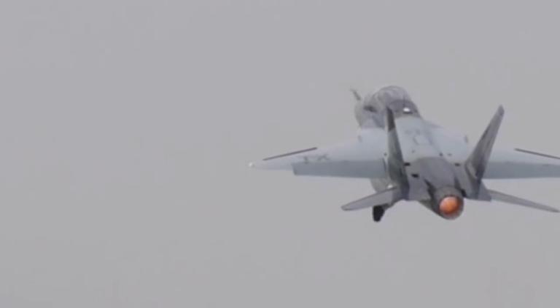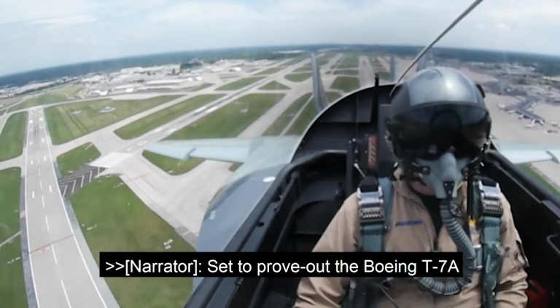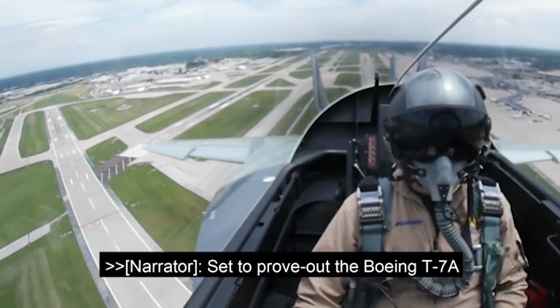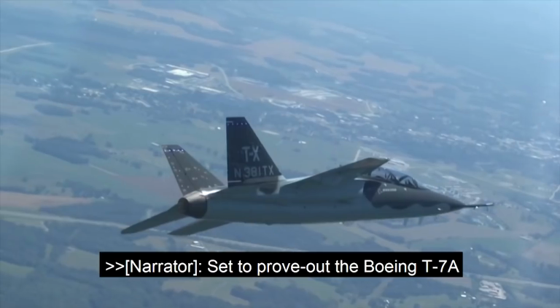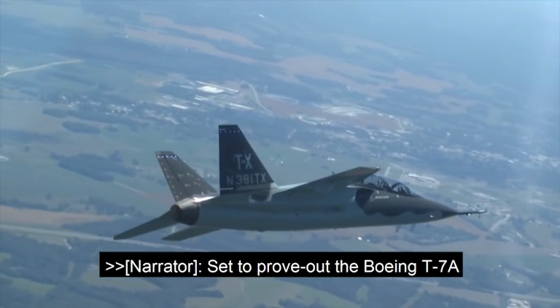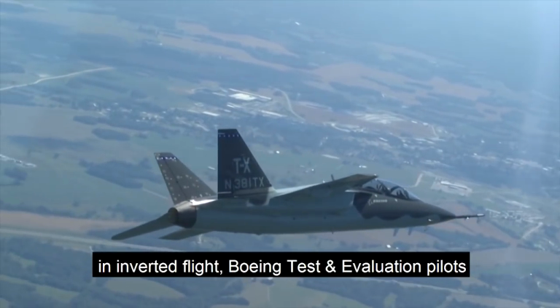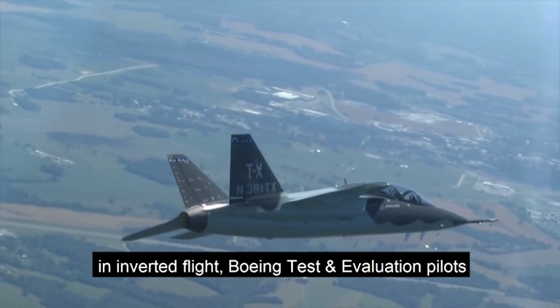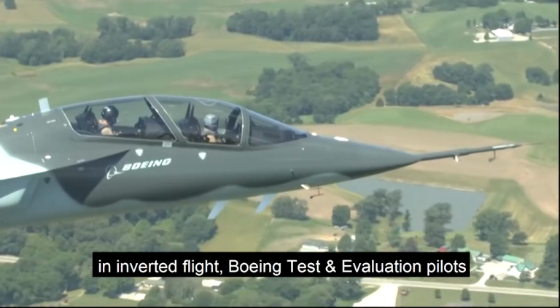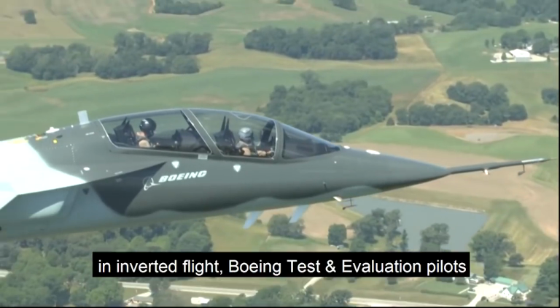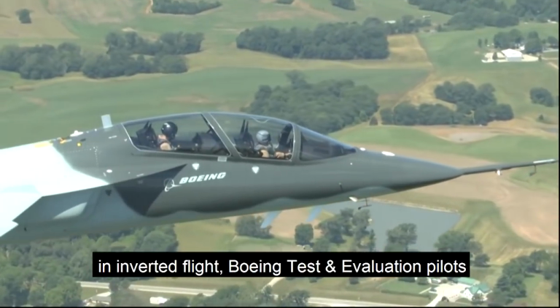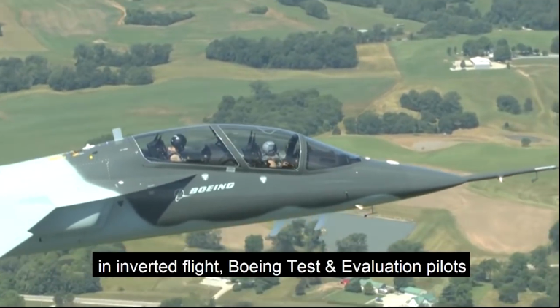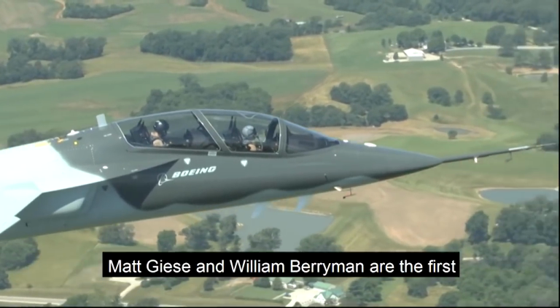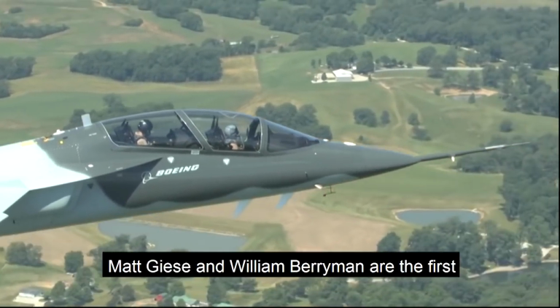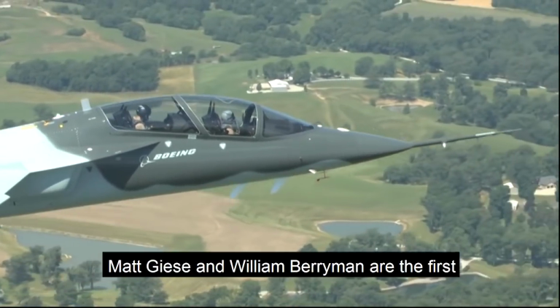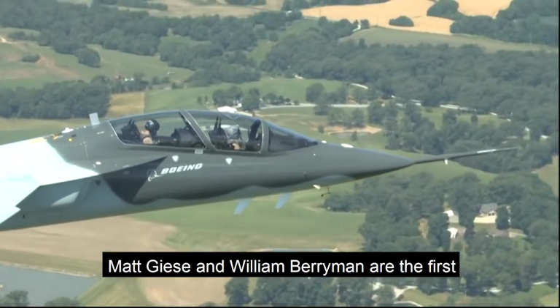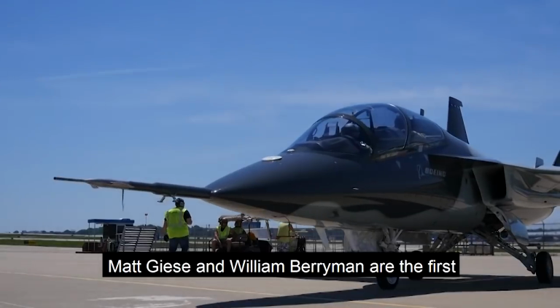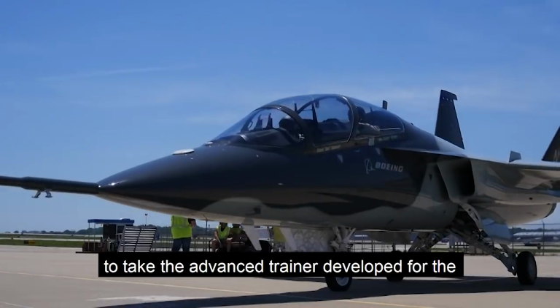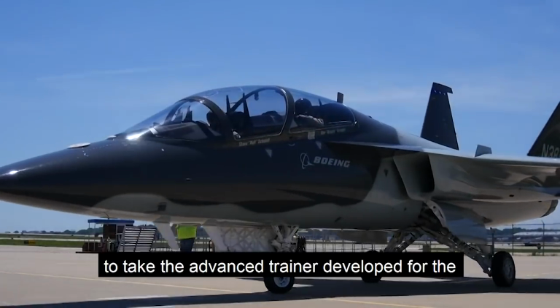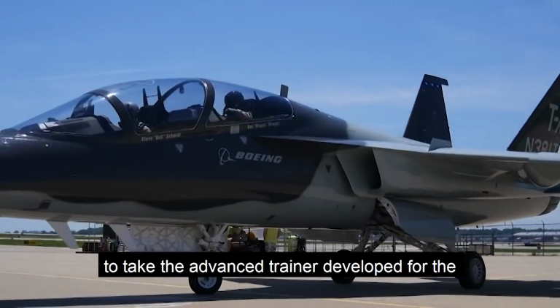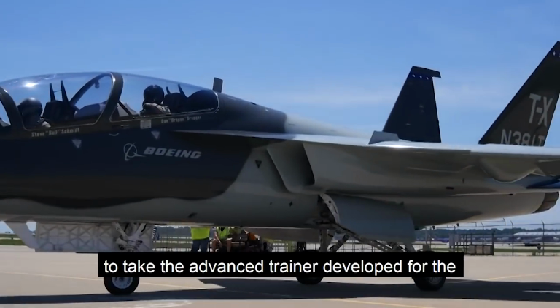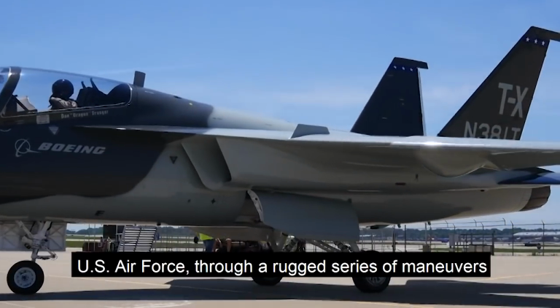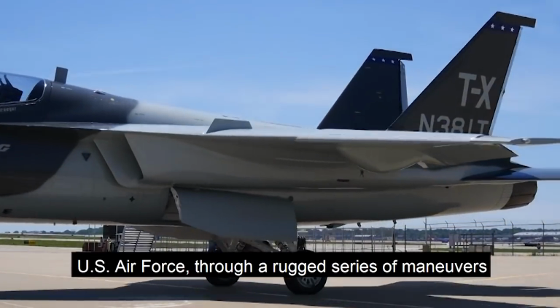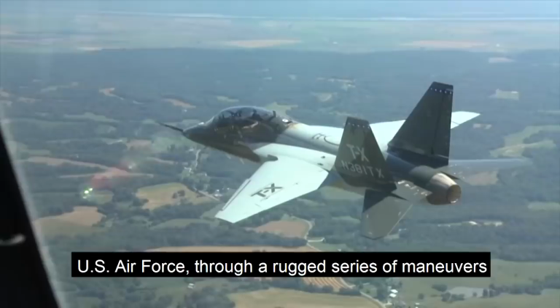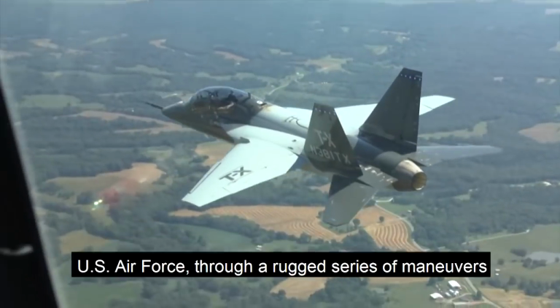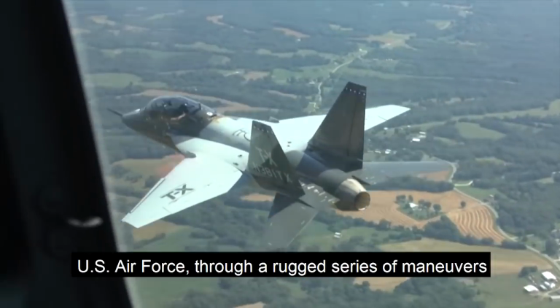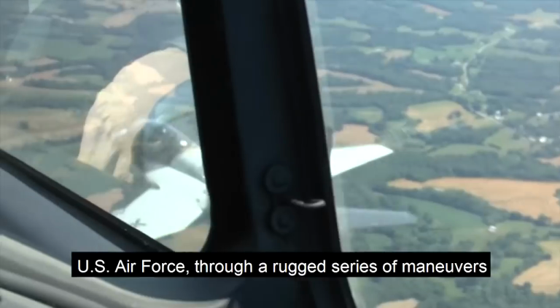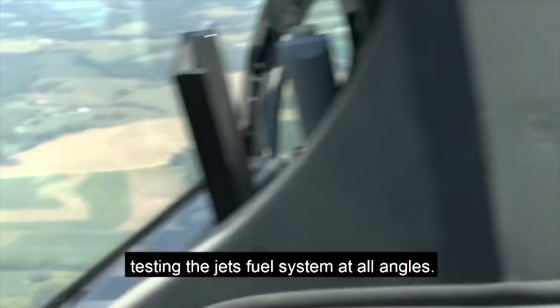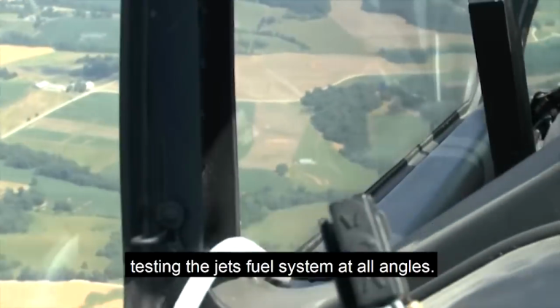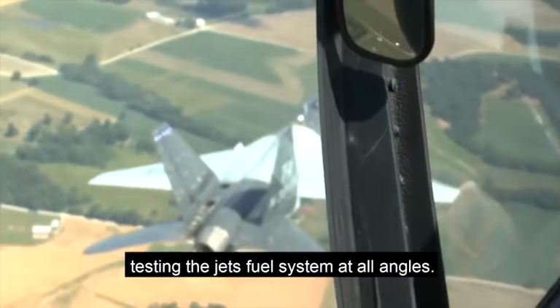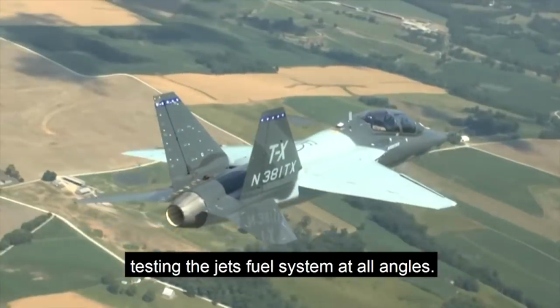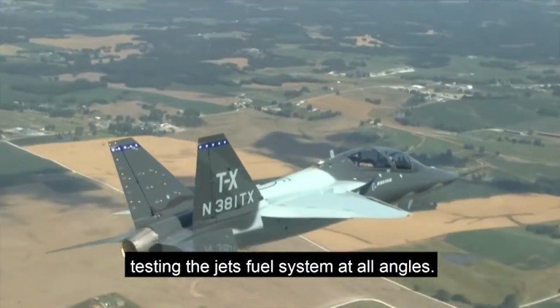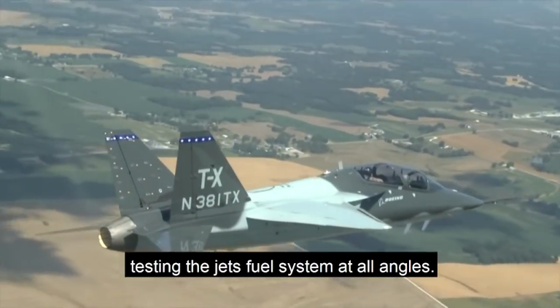Set to prove out the Boeing T-7A in inverted flight, Boeing test and evaluation pilots Matt Giese and William Berryman are the first to take the advanced trainer, developed for the U.S. Air Force, through a rugged series of maneuvers, testing the jet's fuel system at all angles.